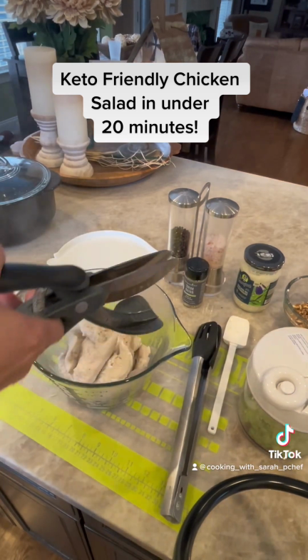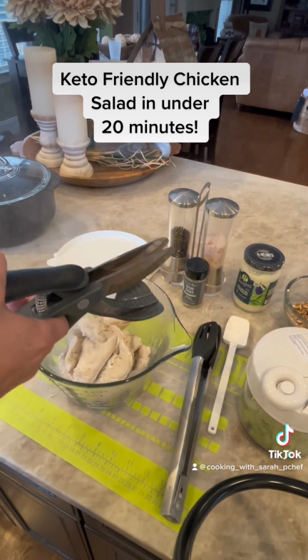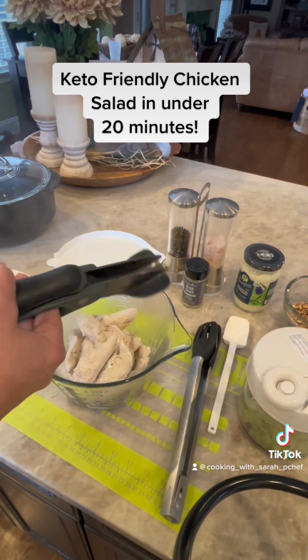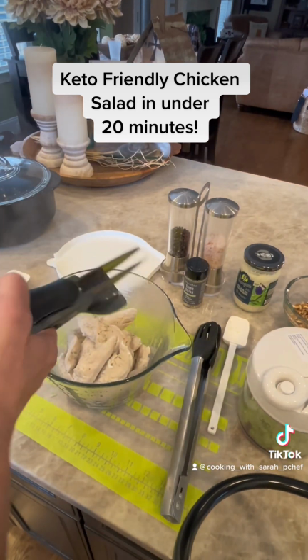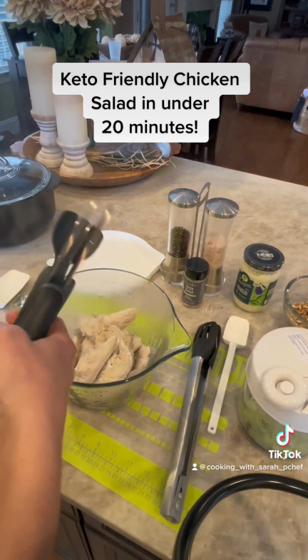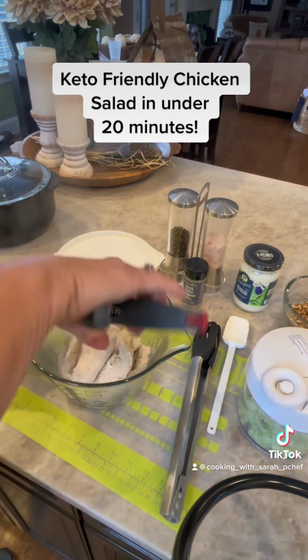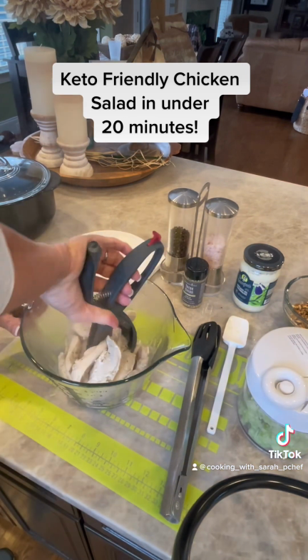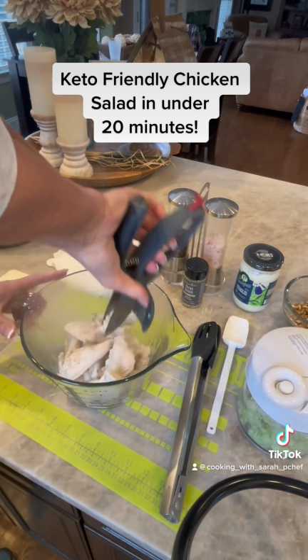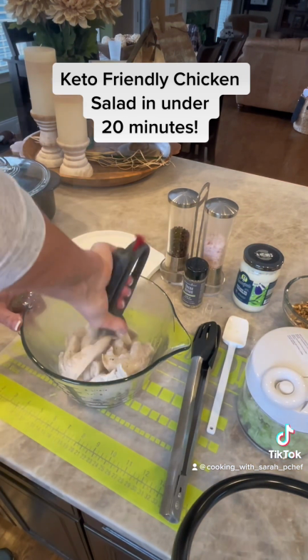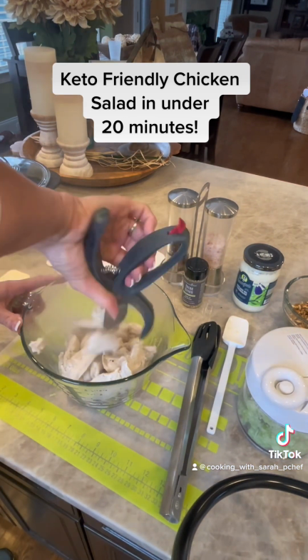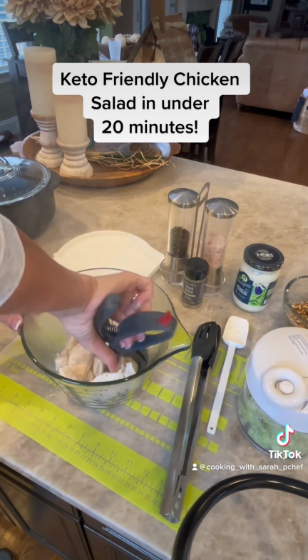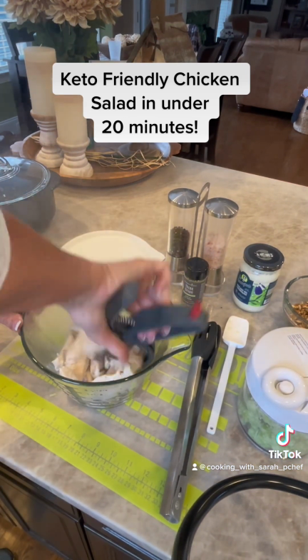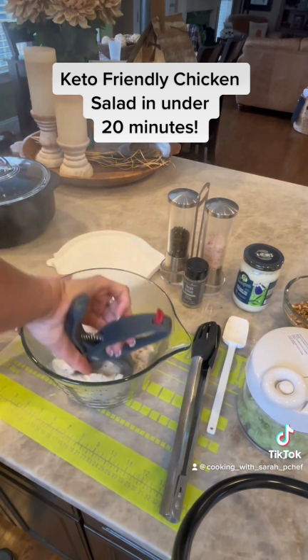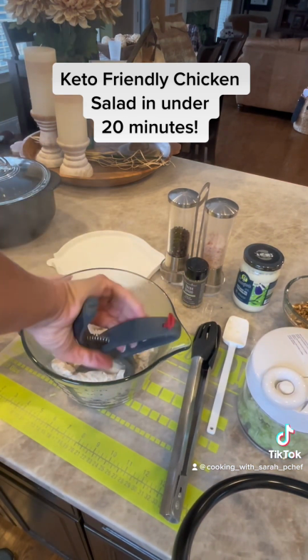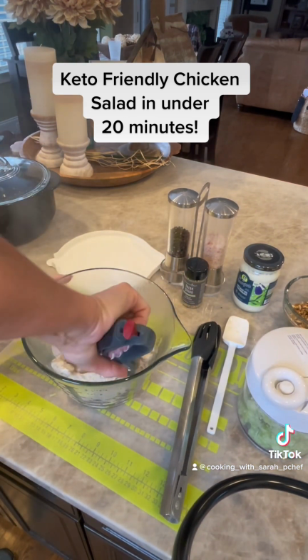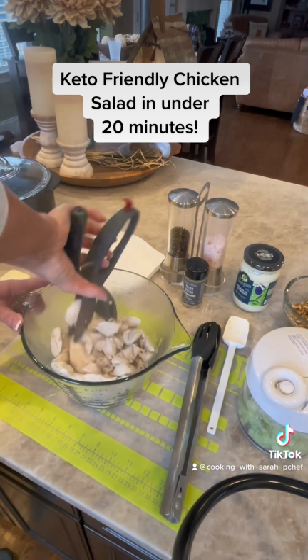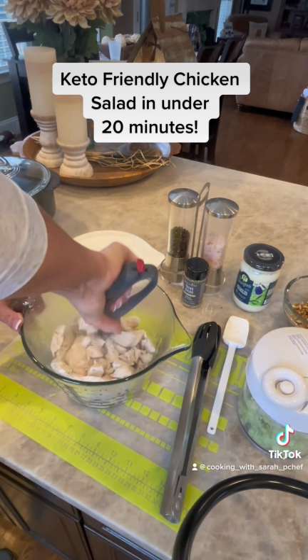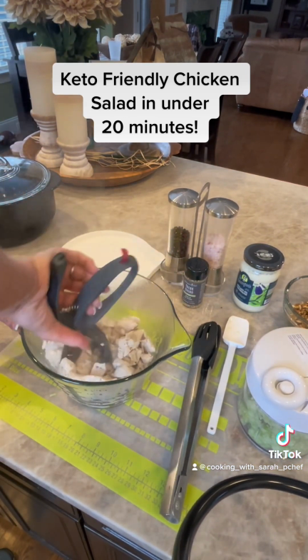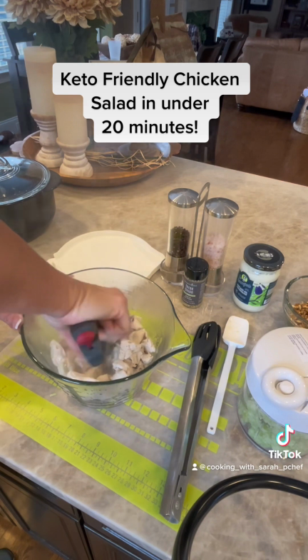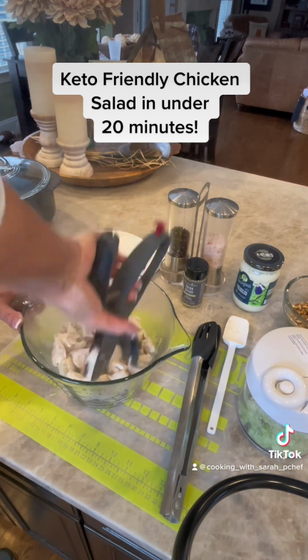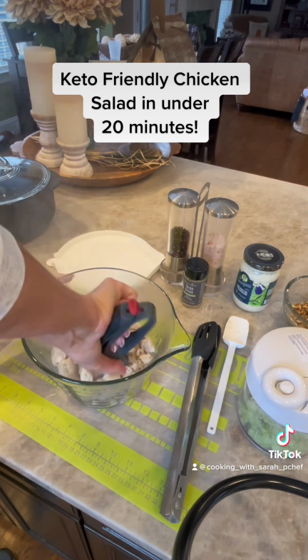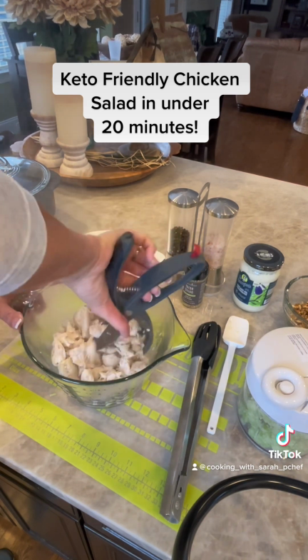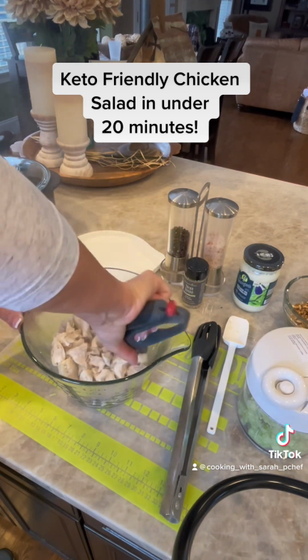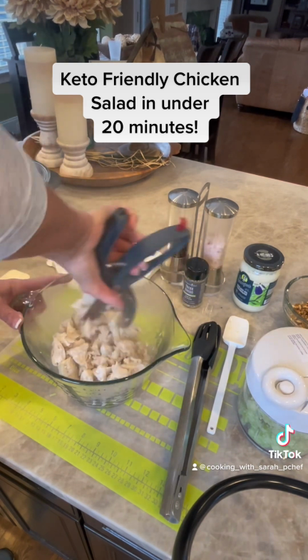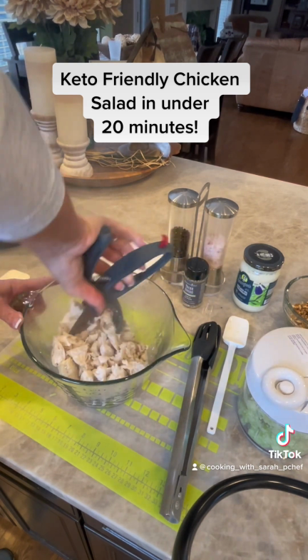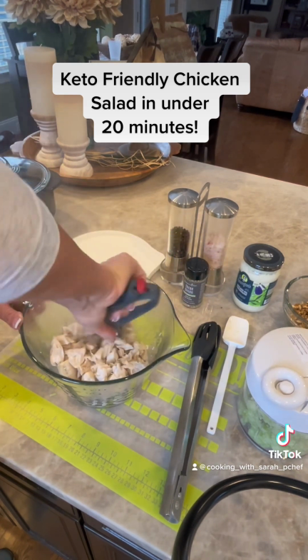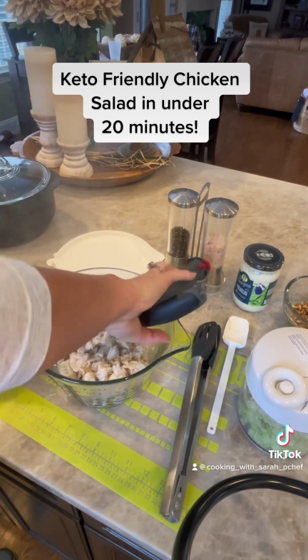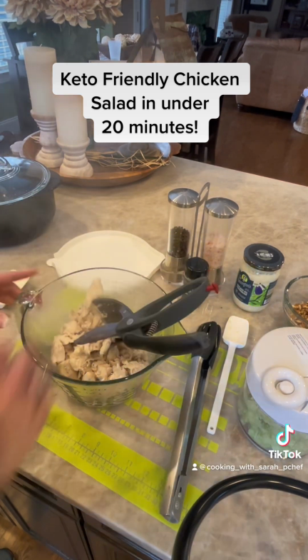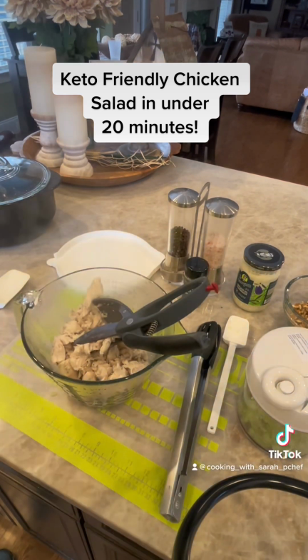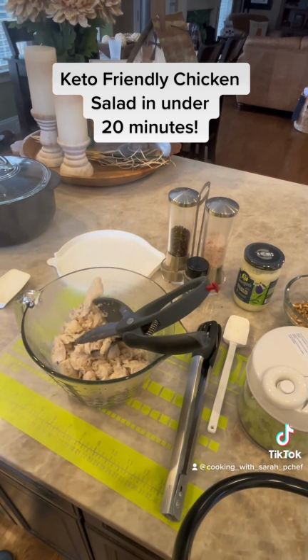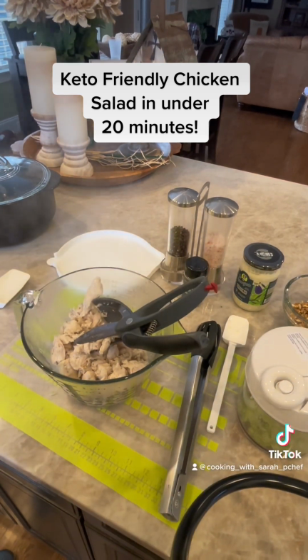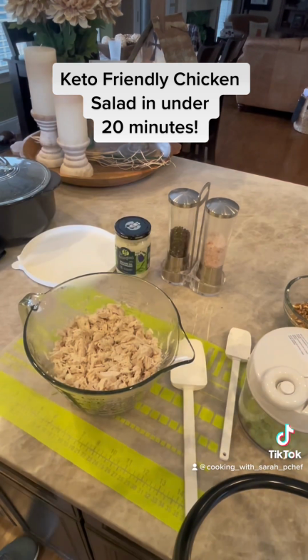I am going to use one of my must-have helpers in the kitchen and that is our salad choppers. This is great for chopping up roast, pork tenderloin, chicken, and of course salad.